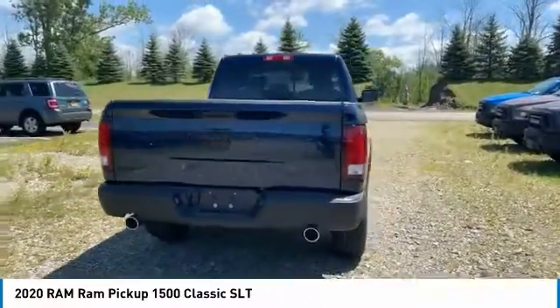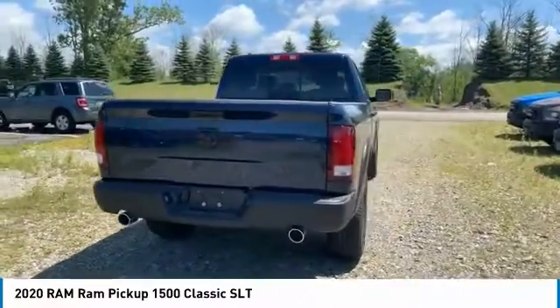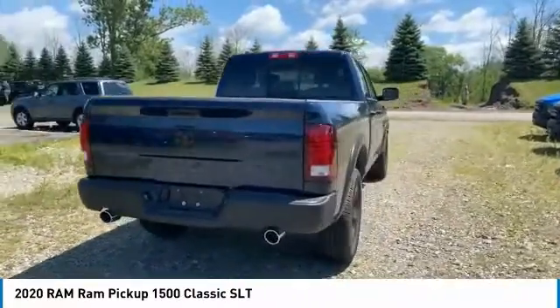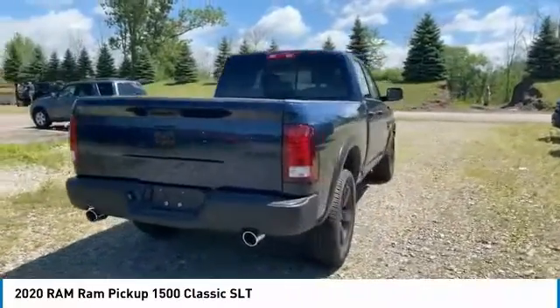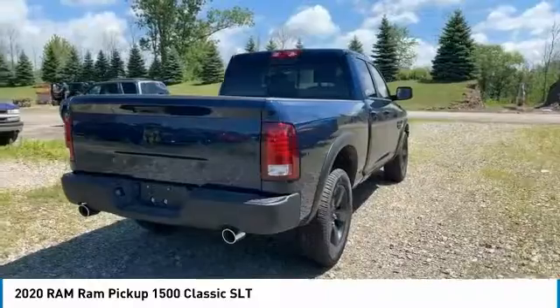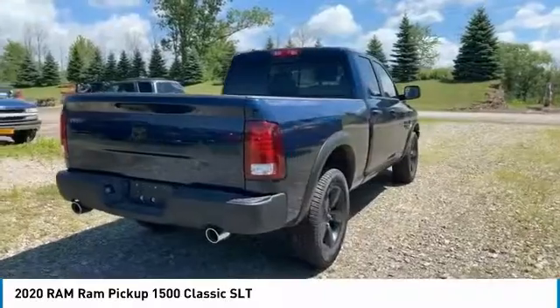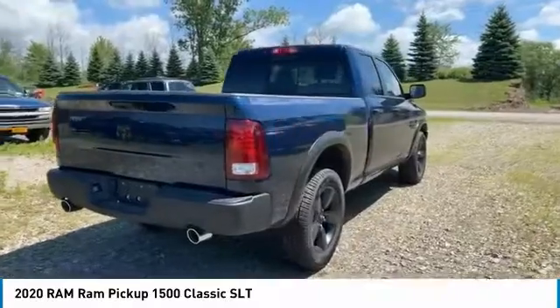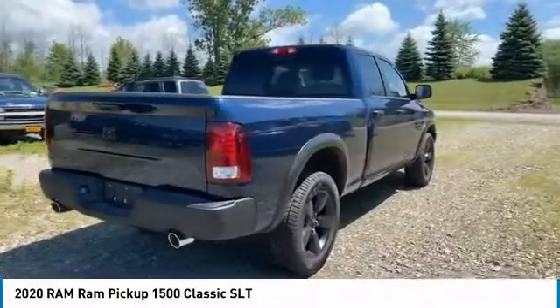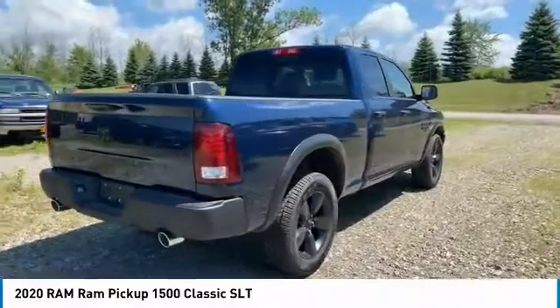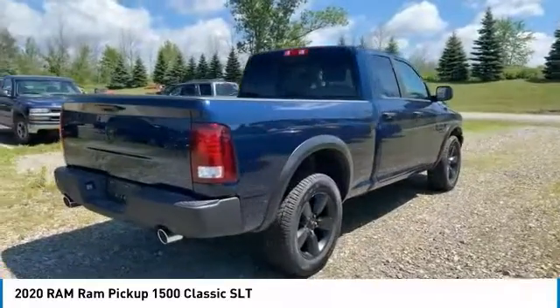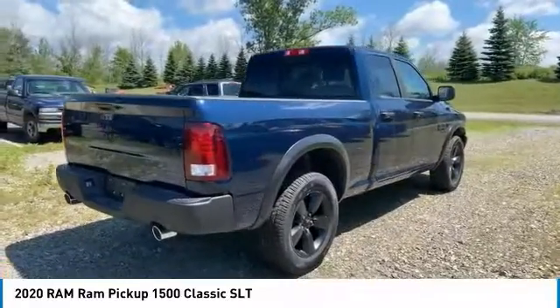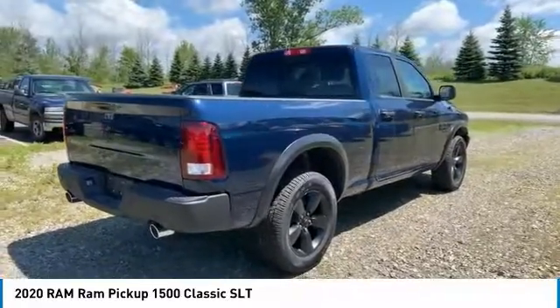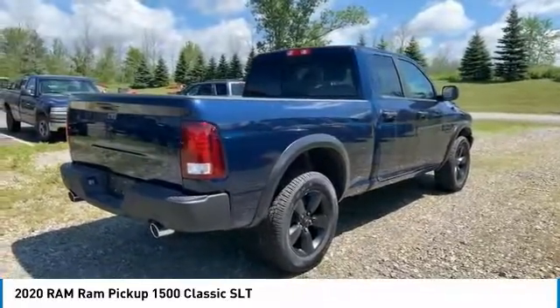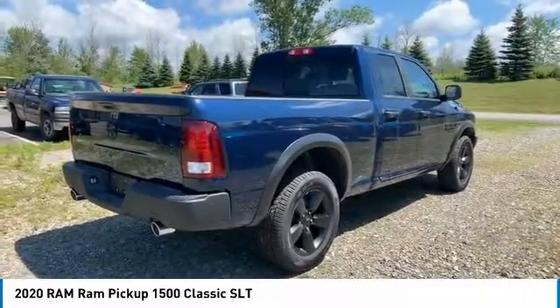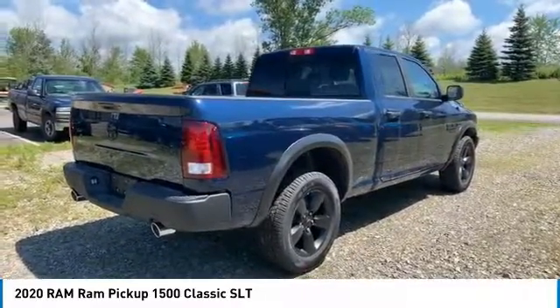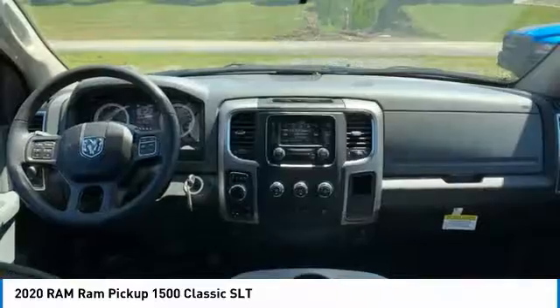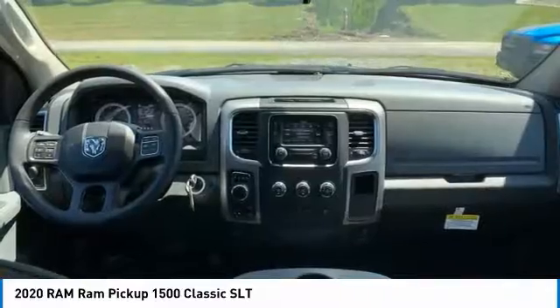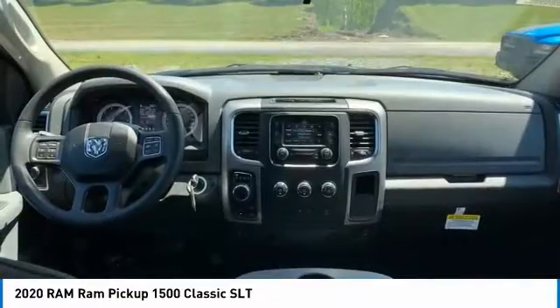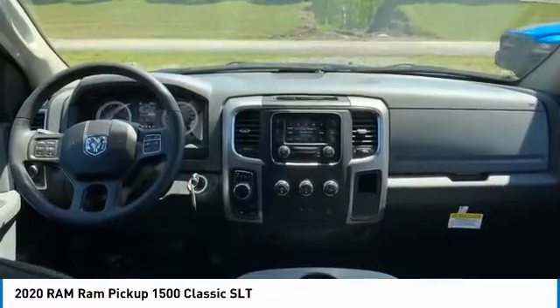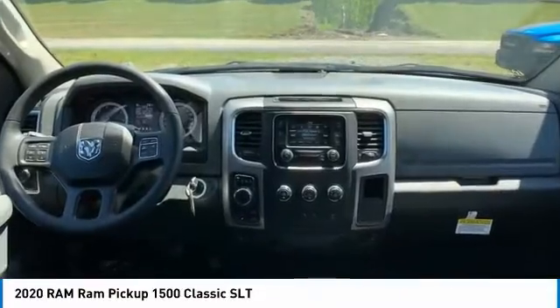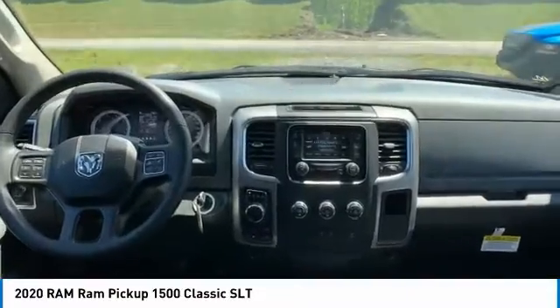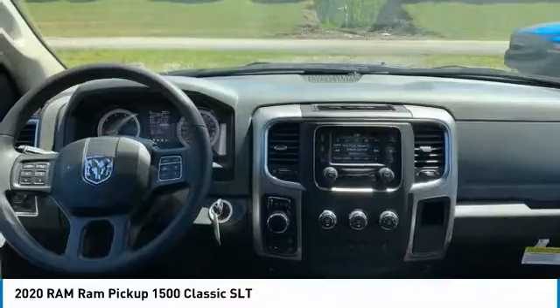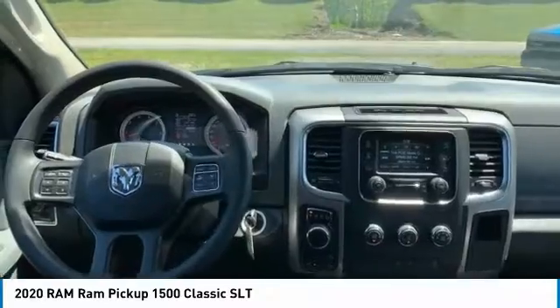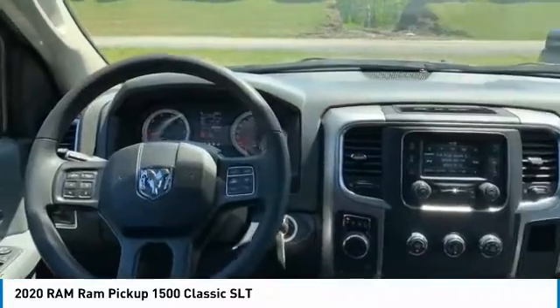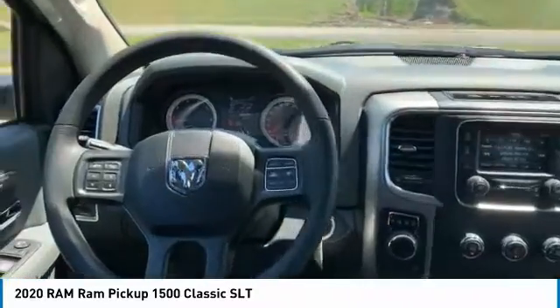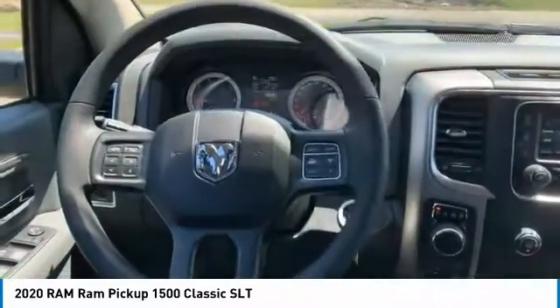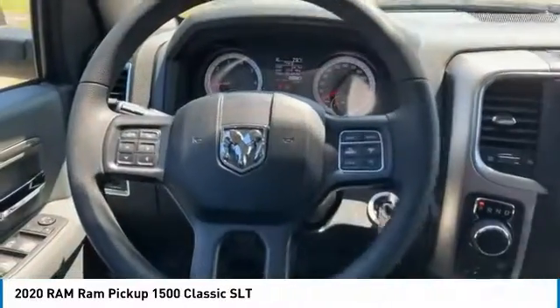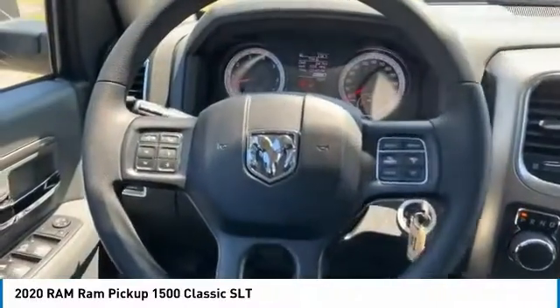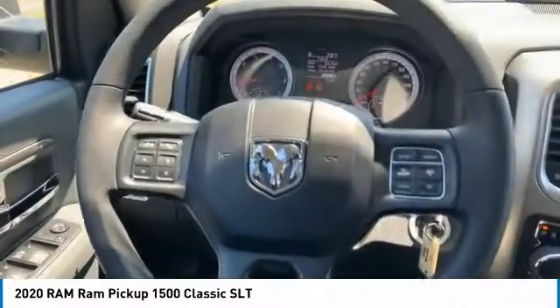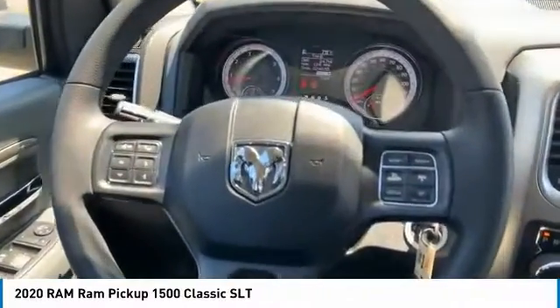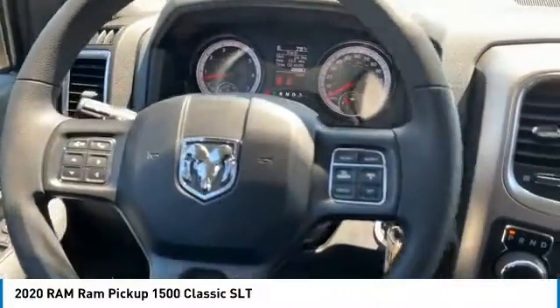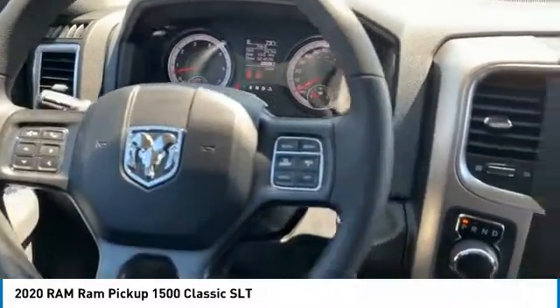Auxiliary transmission fluid cooler, power brakes, braking assist, and rear view camera. Is love at first sight really possible? Let us know when you stop in.